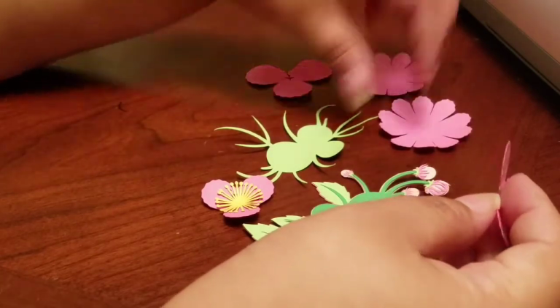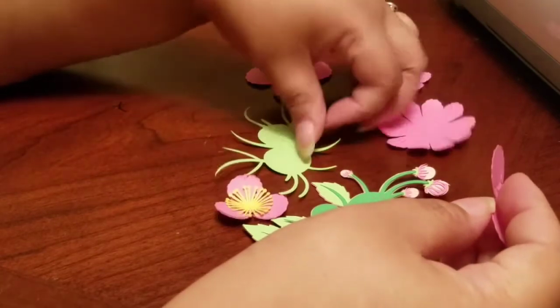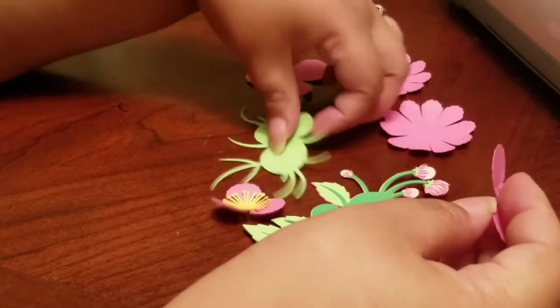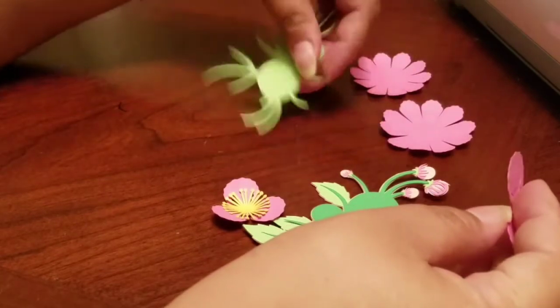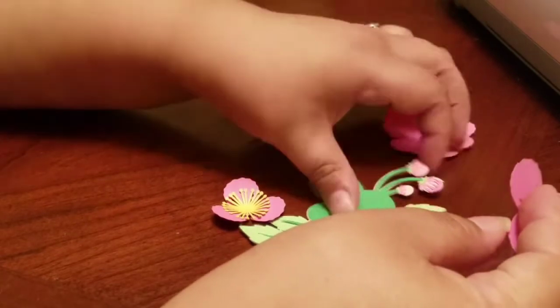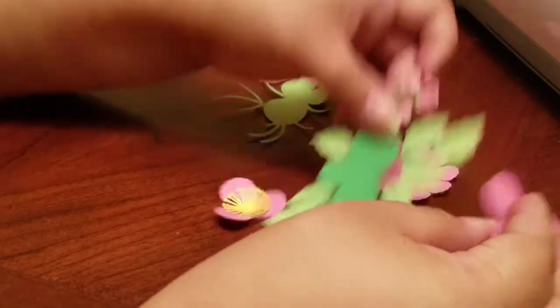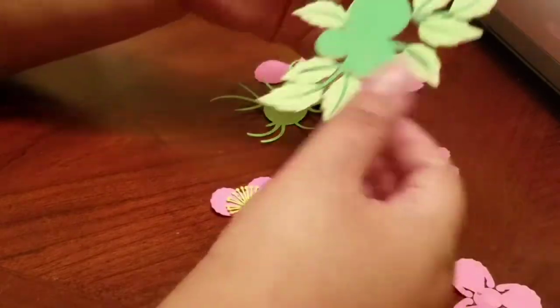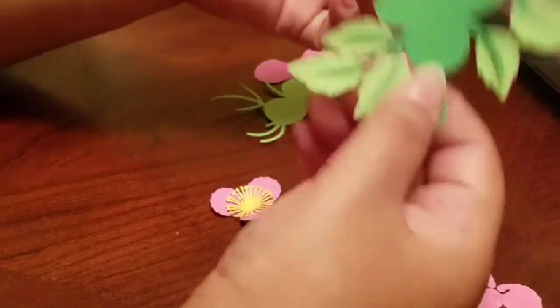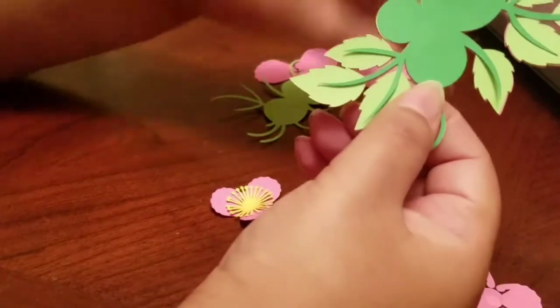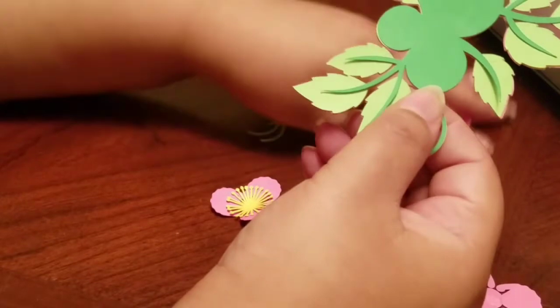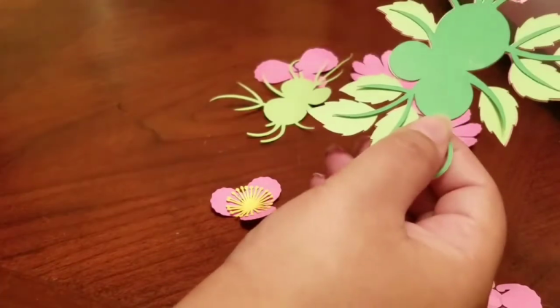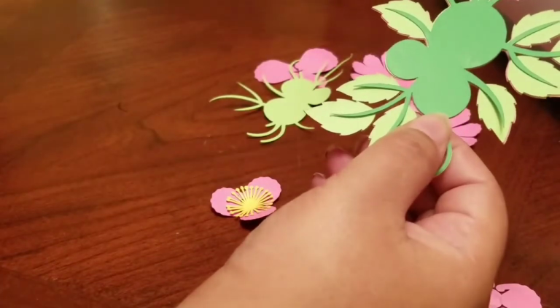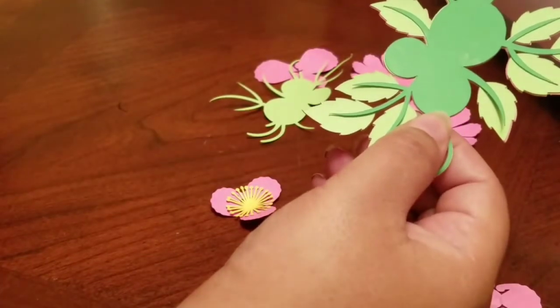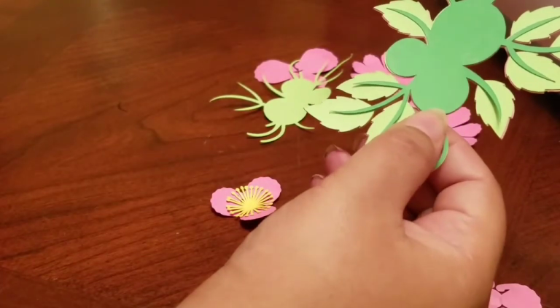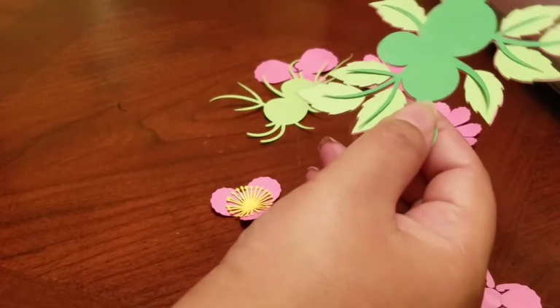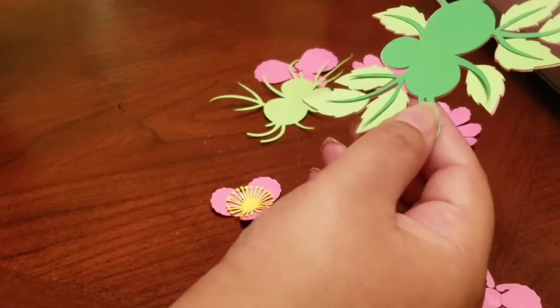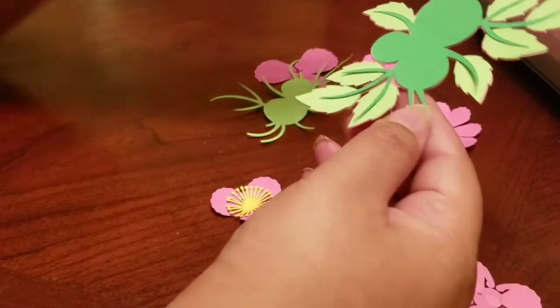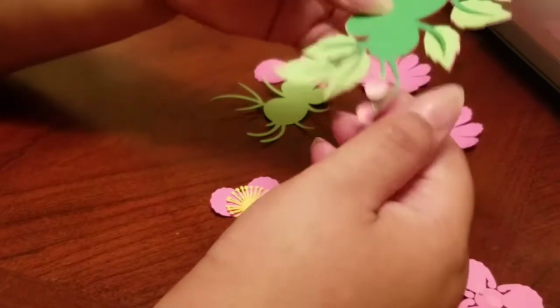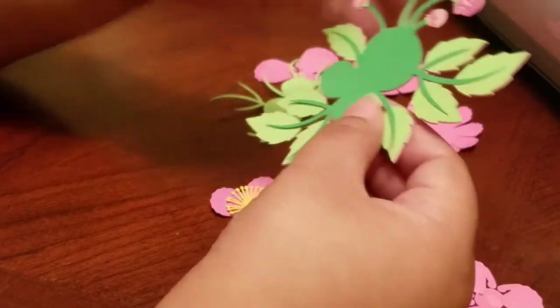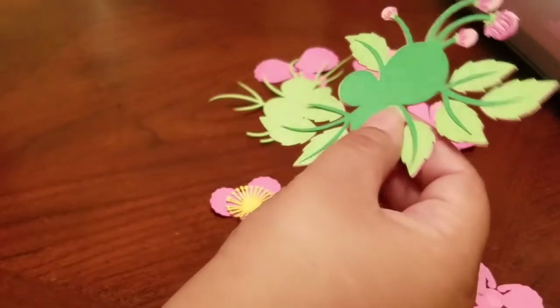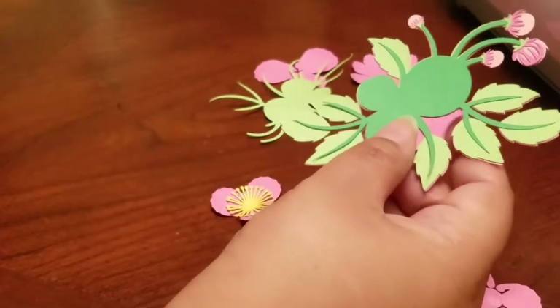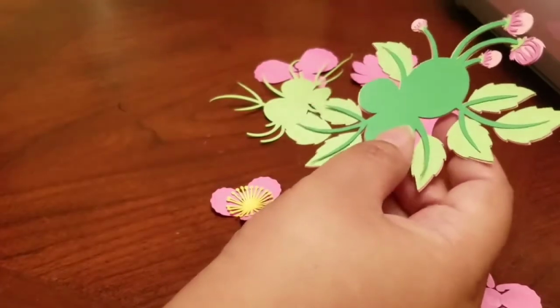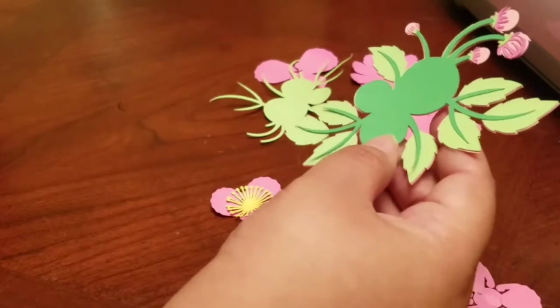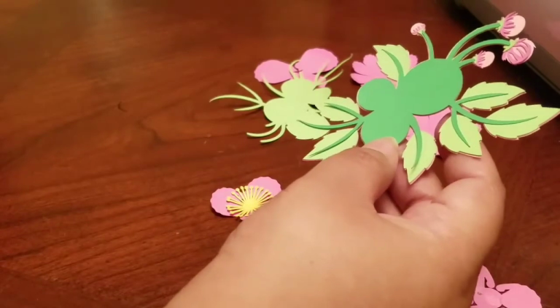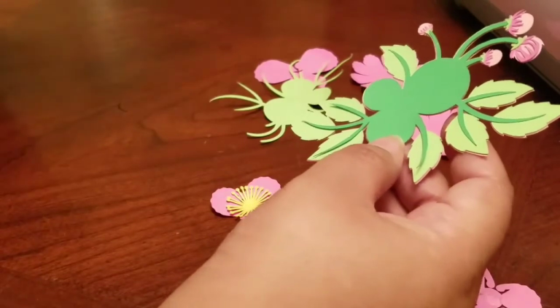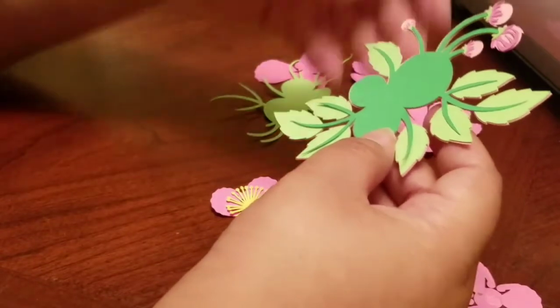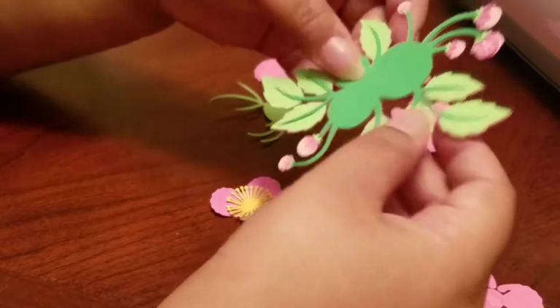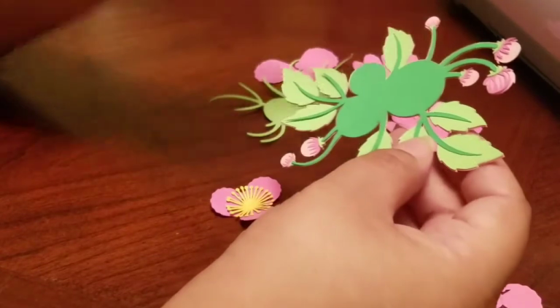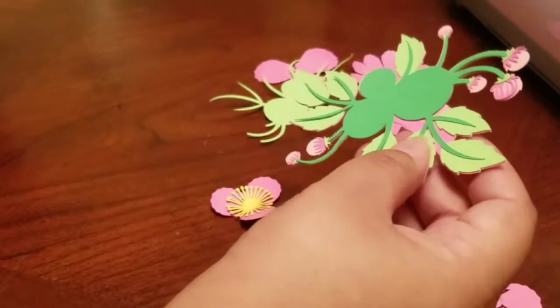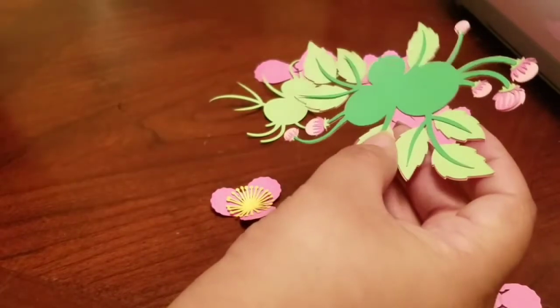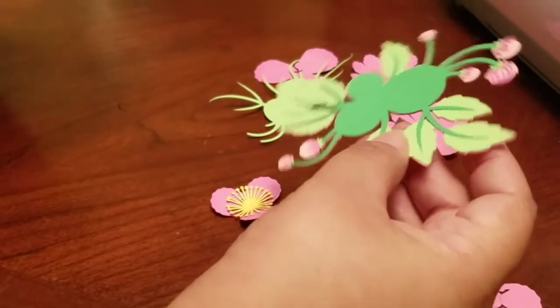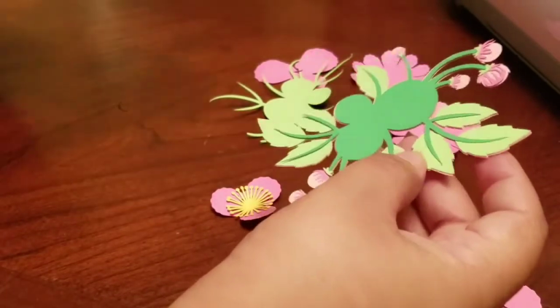It took me about five minutes to realize how to put this together. So if you're anything like me and you're a visual learner, then this is definitely a video for you.